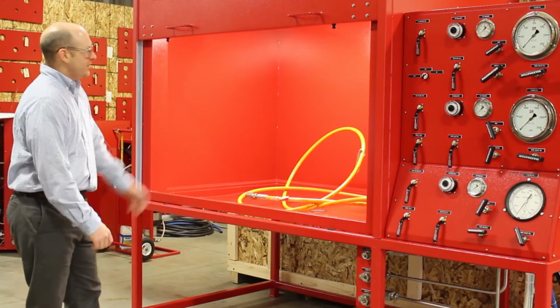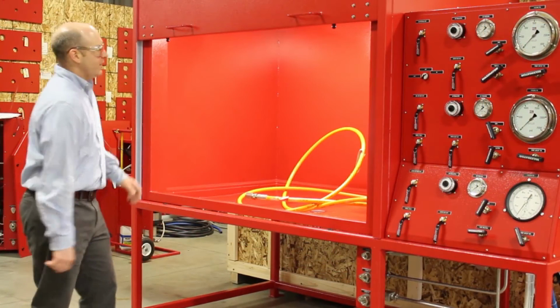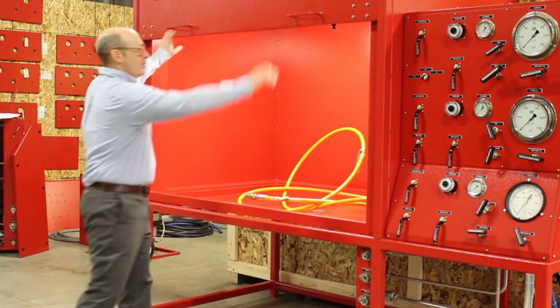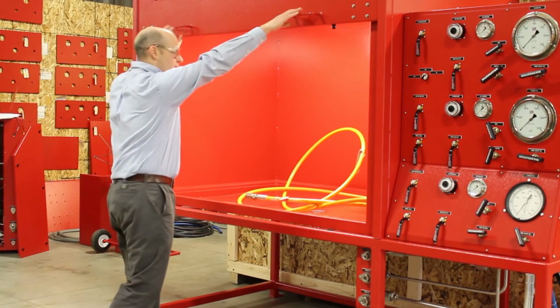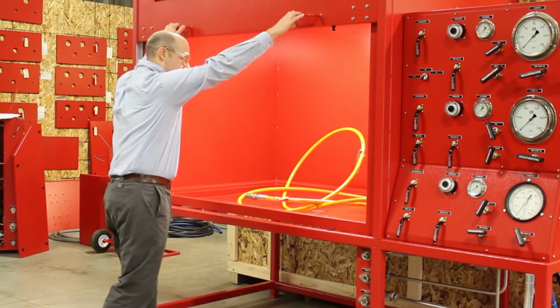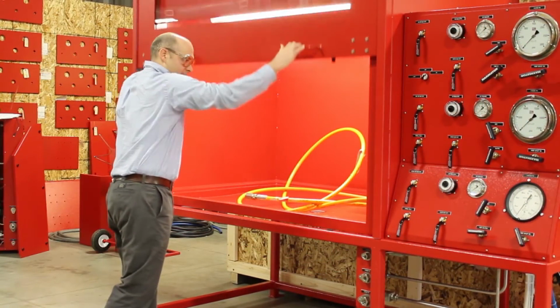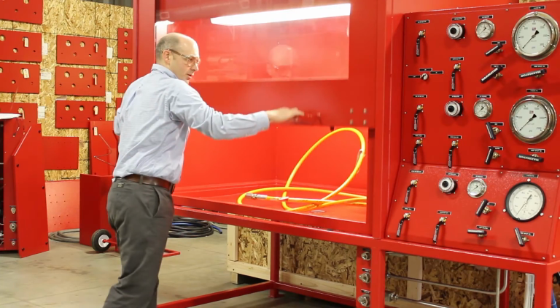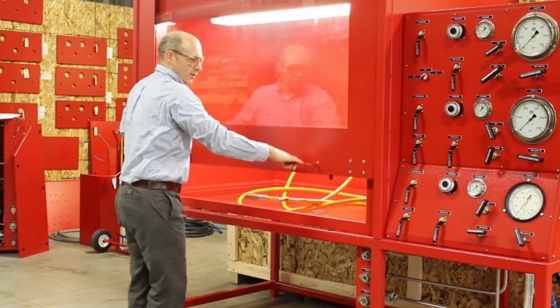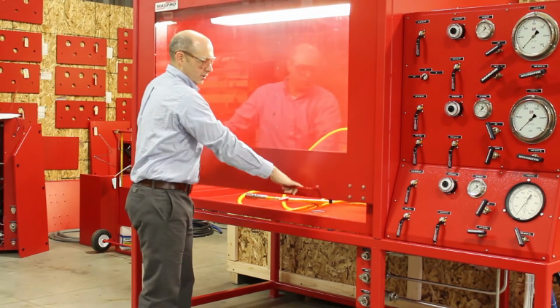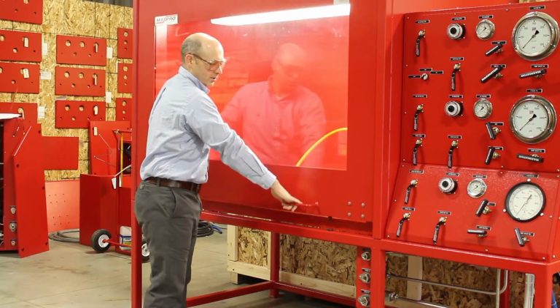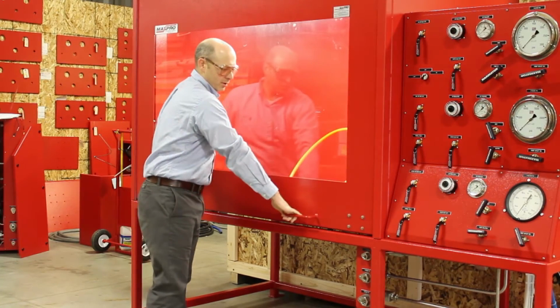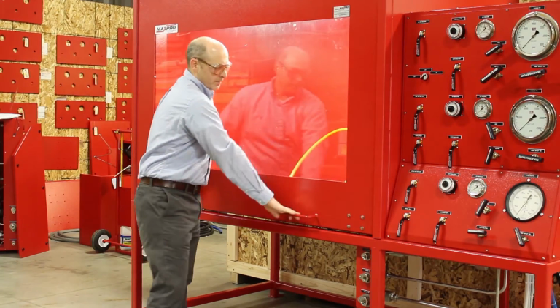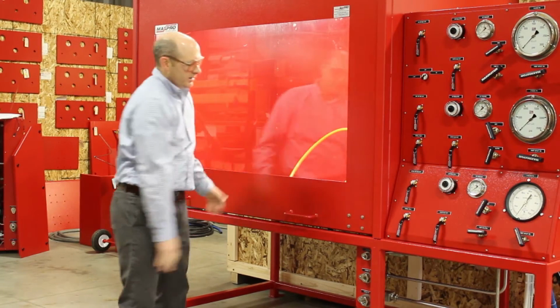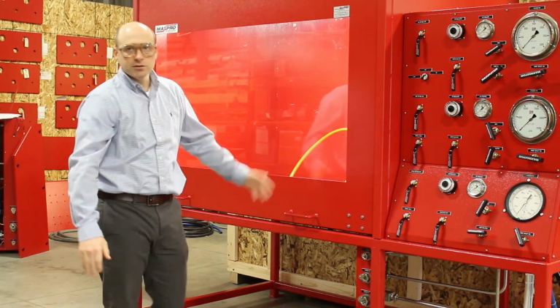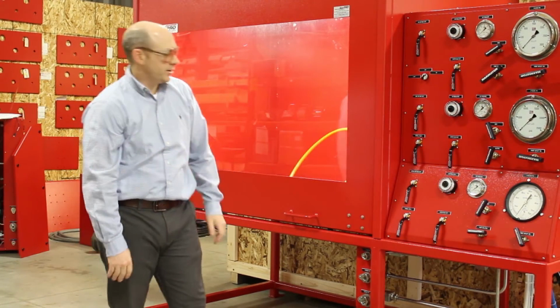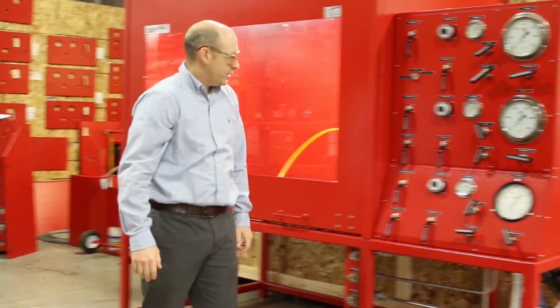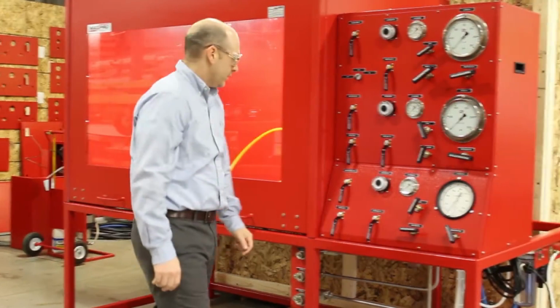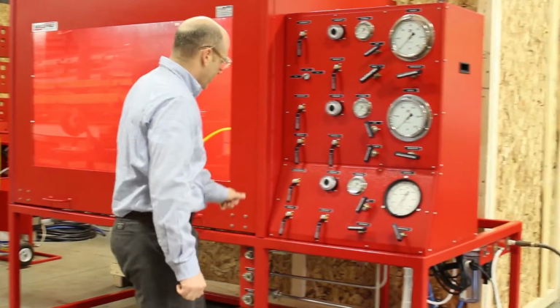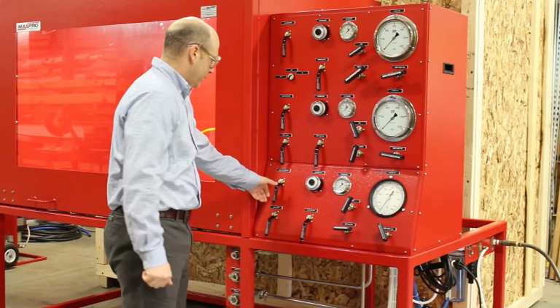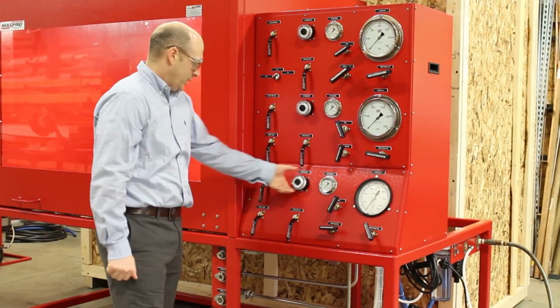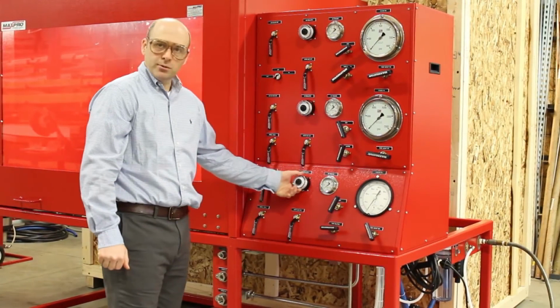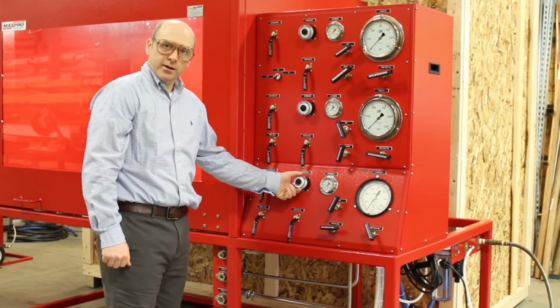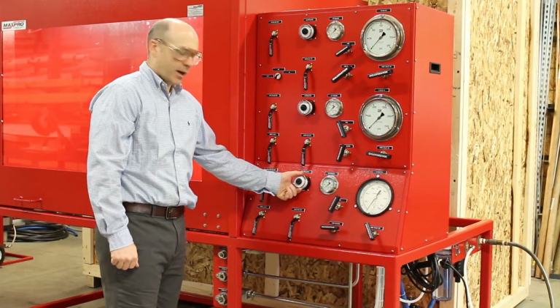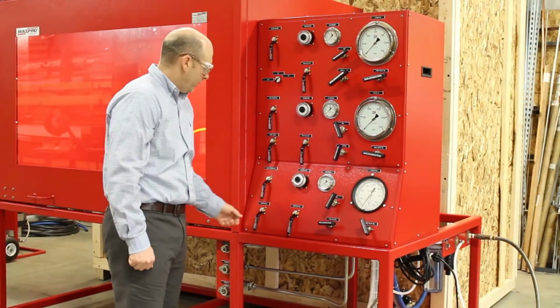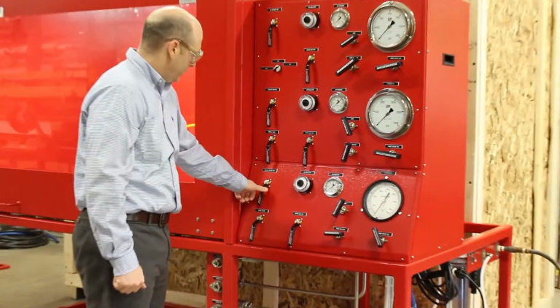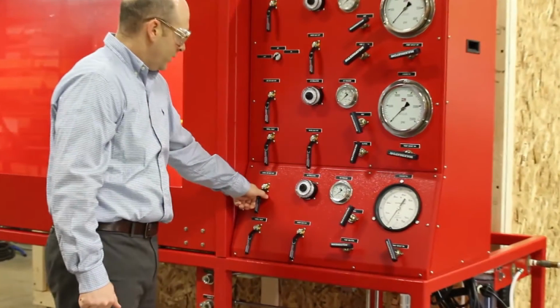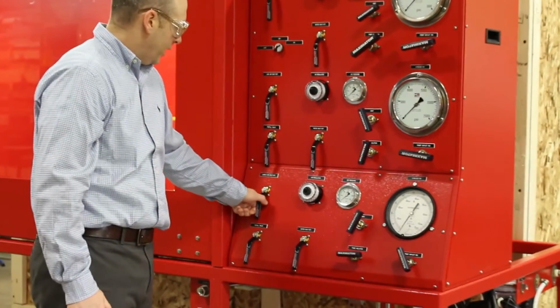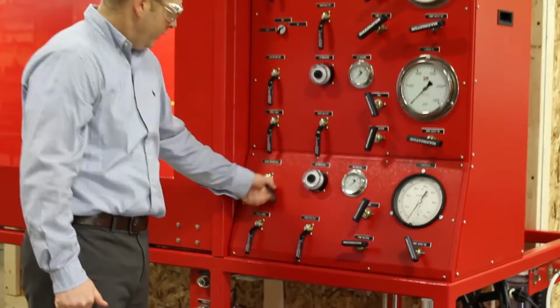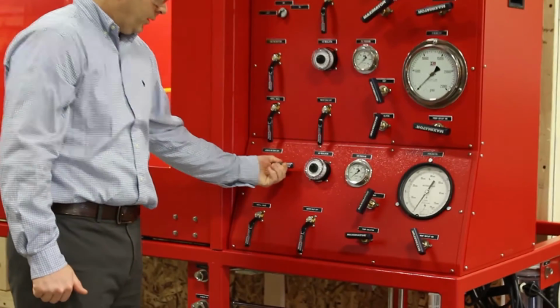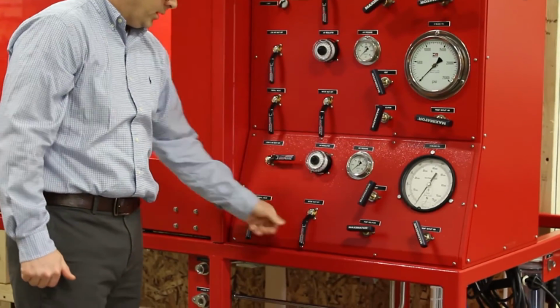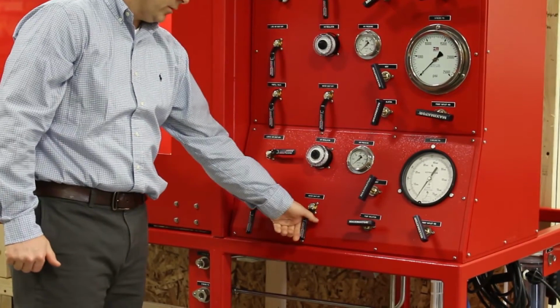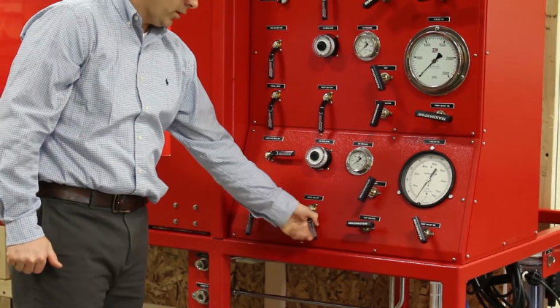We've tightened the fitting. We're going to close the enclosure door and take the hose up to pressure. We want to make sure the regulator is dialed all the way down, then turn the air on and turn the water on.